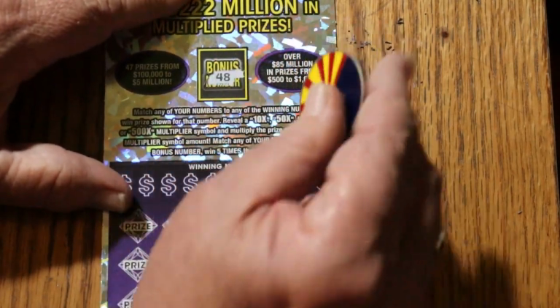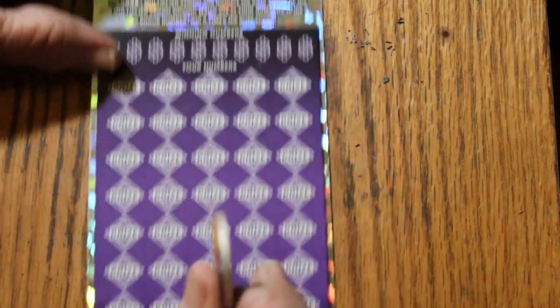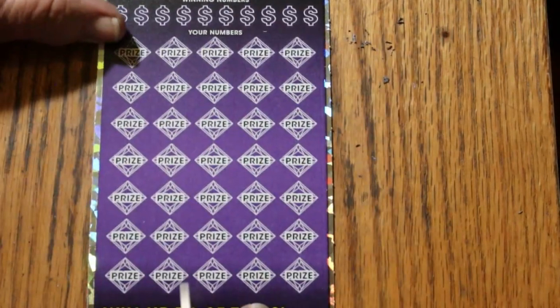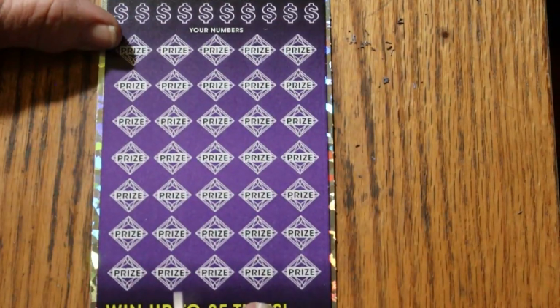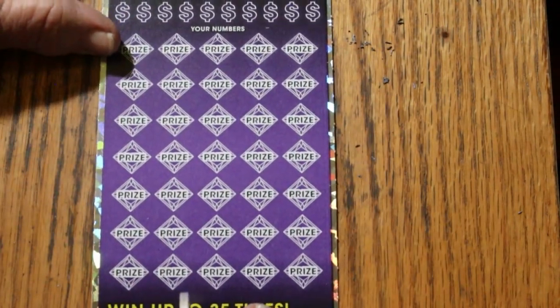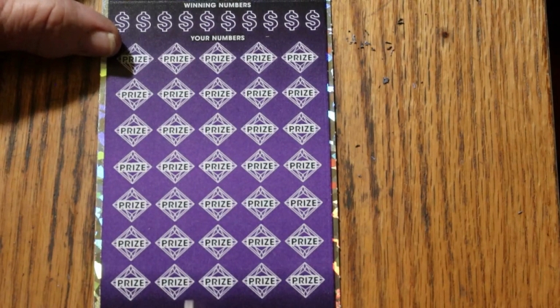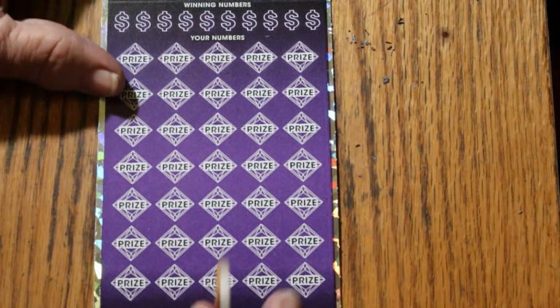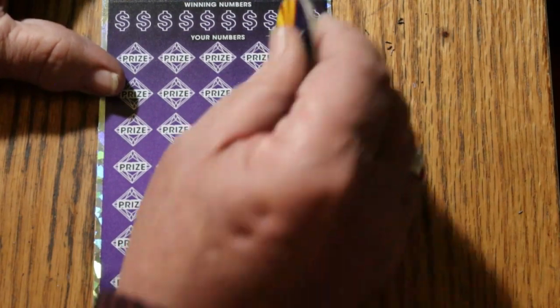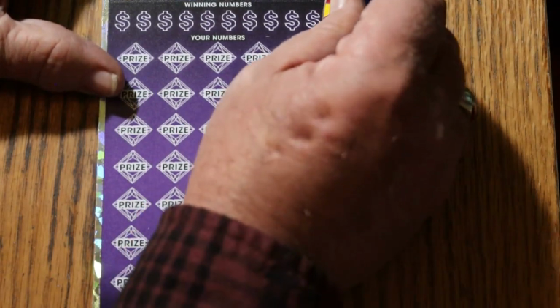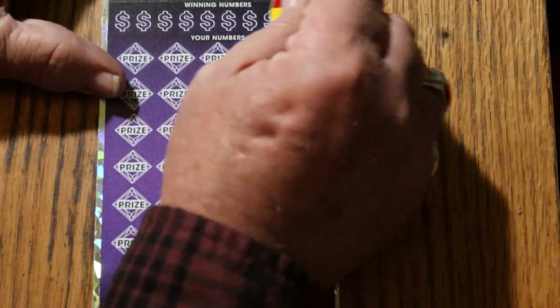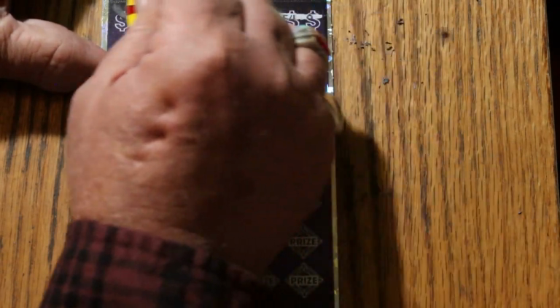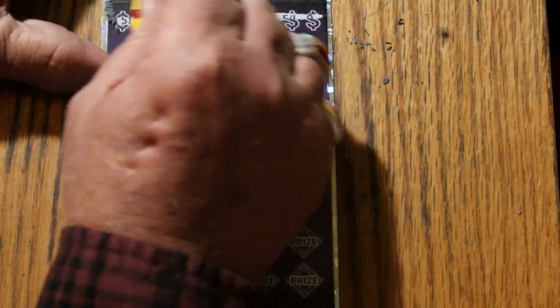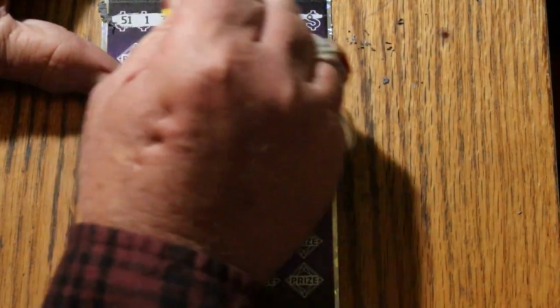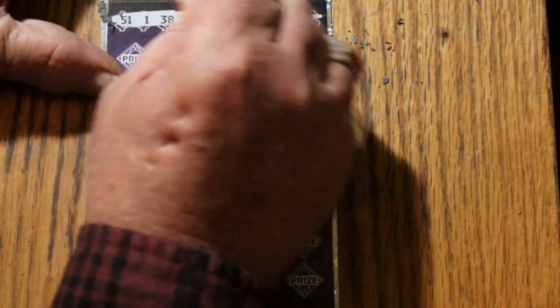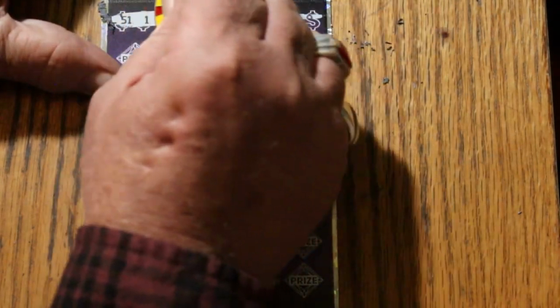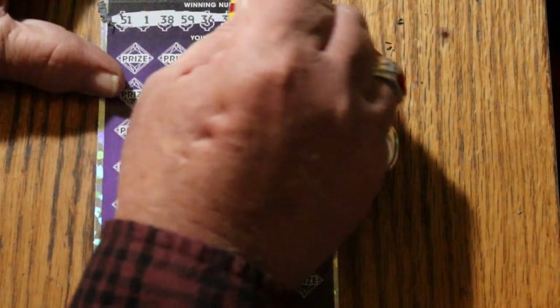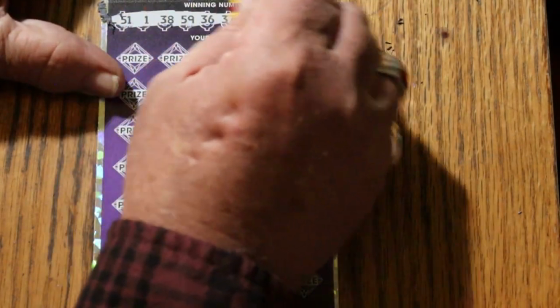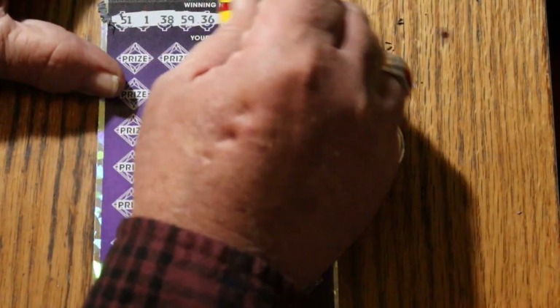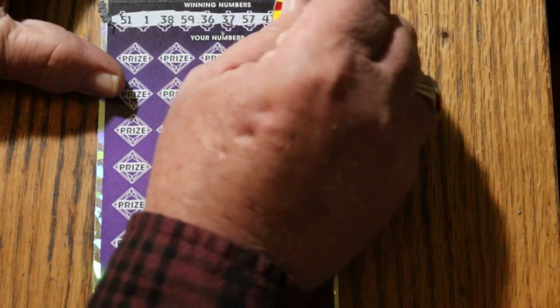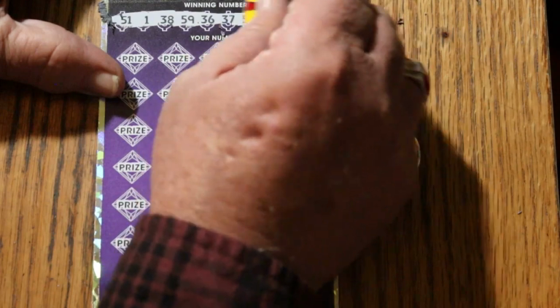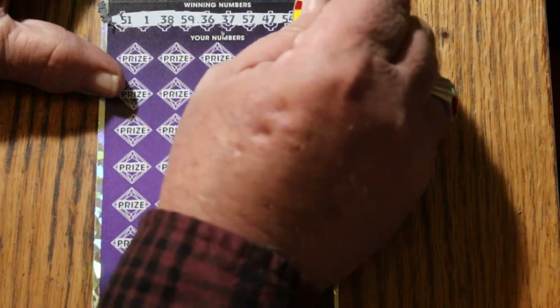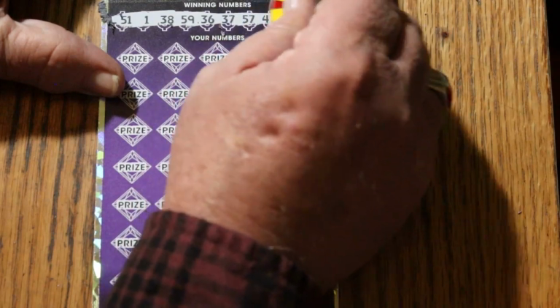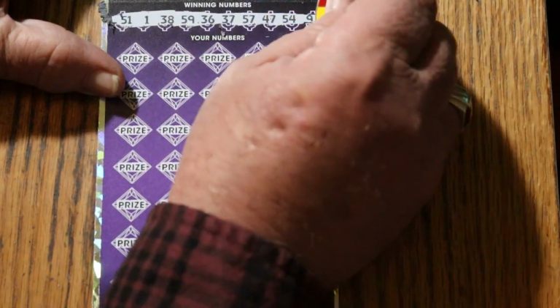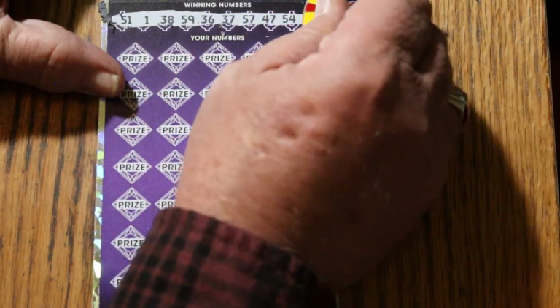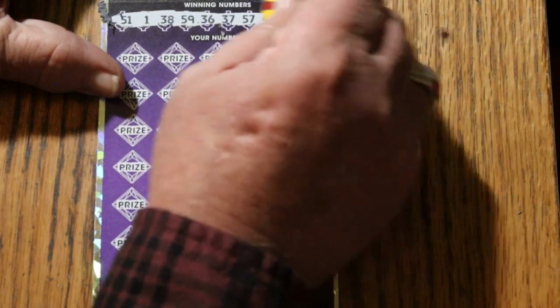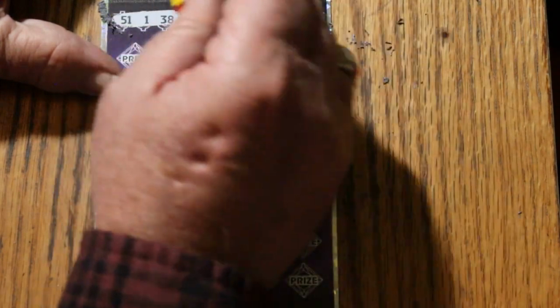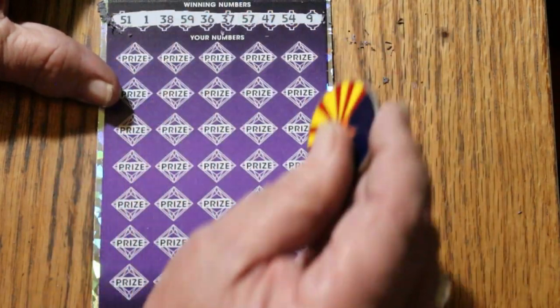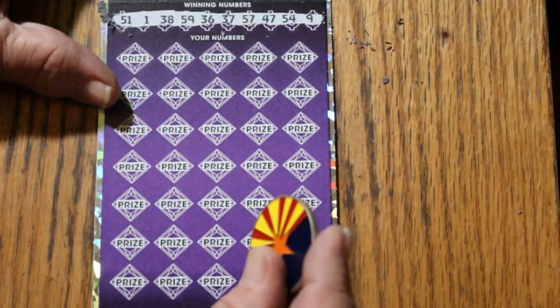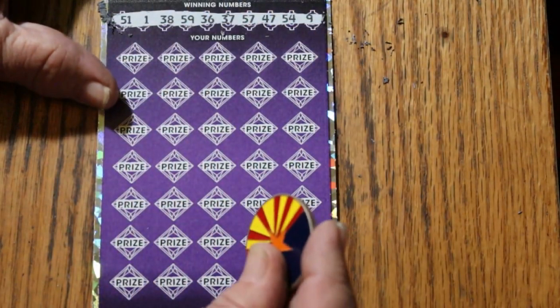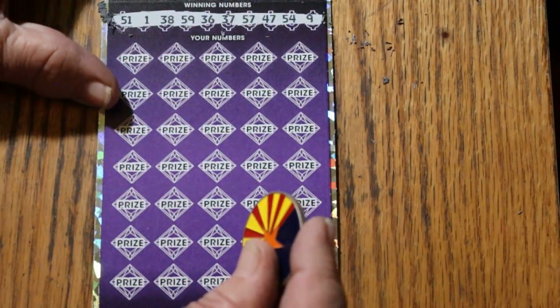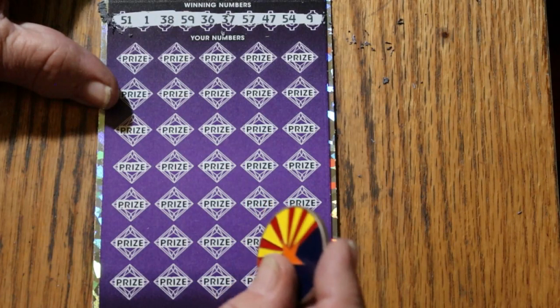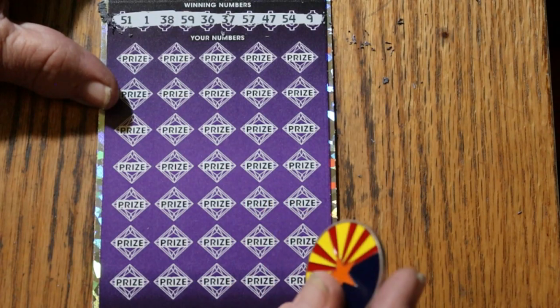Bonus number is going to be 48. Numbers revealed: 51, 1, 38, 59, 36, 37, 57, 47, 54, and 9. With a bonus of 48.